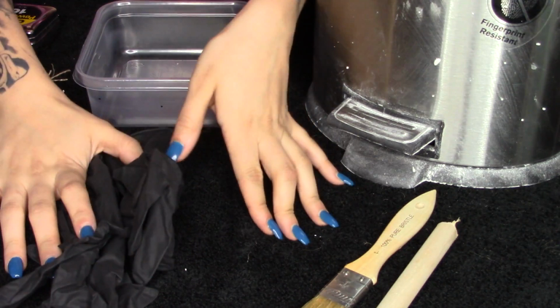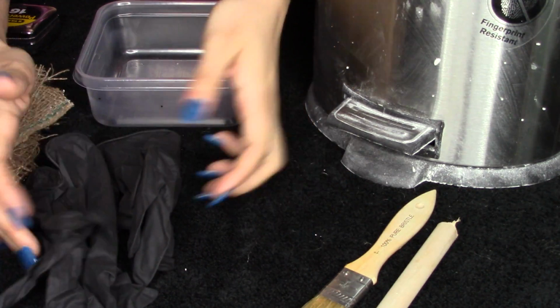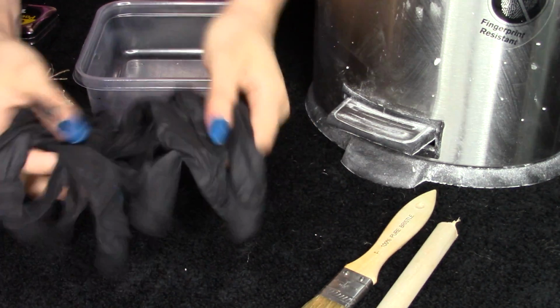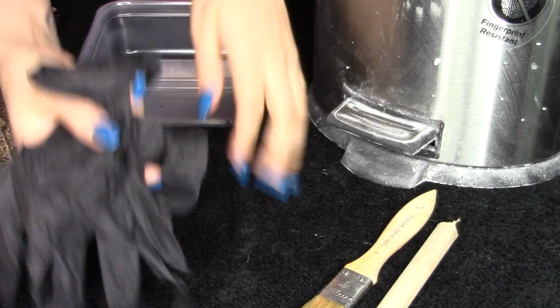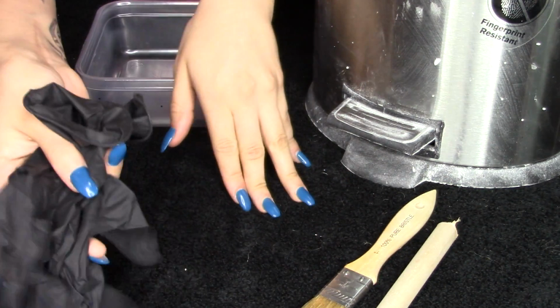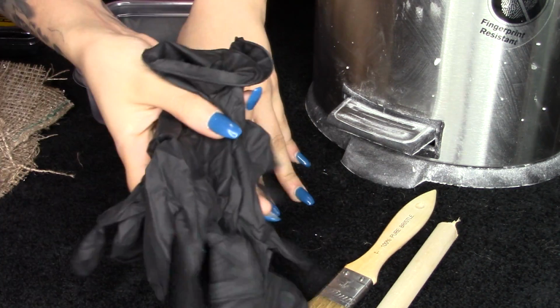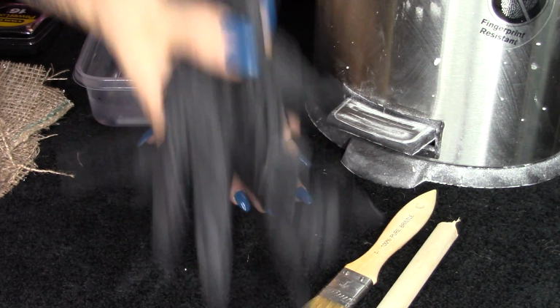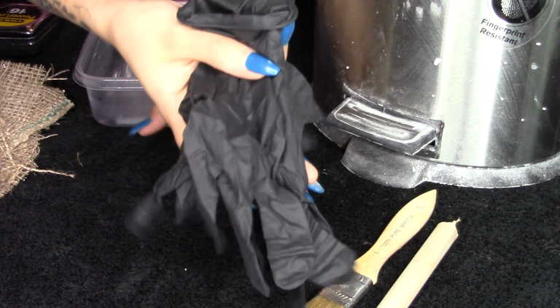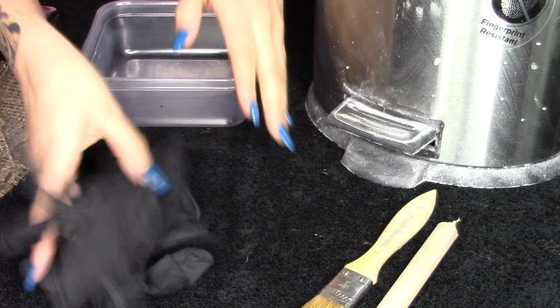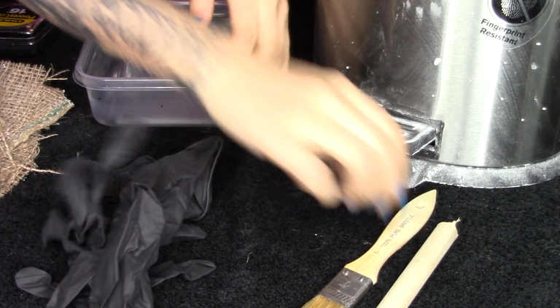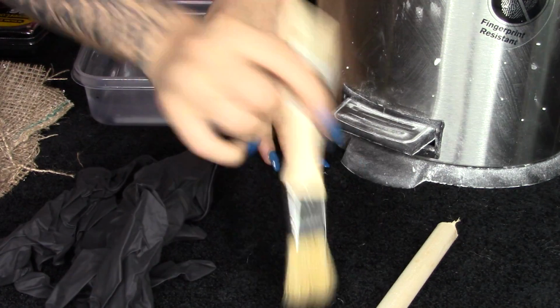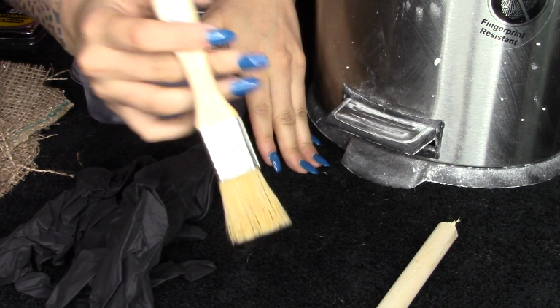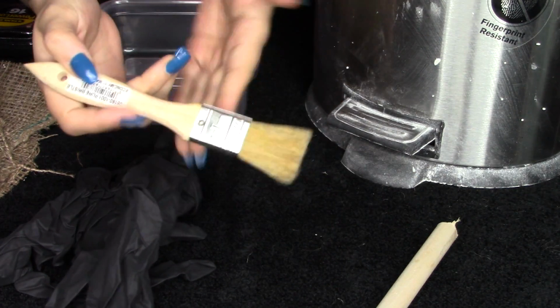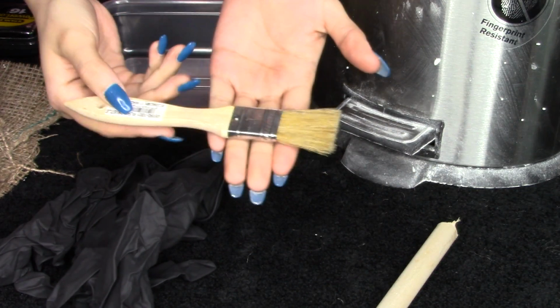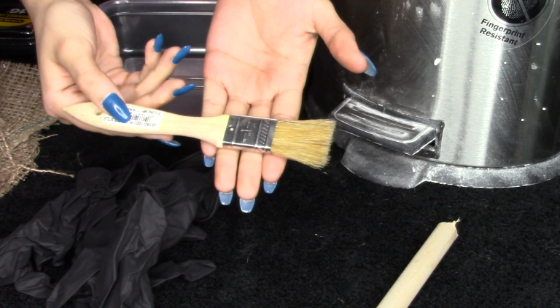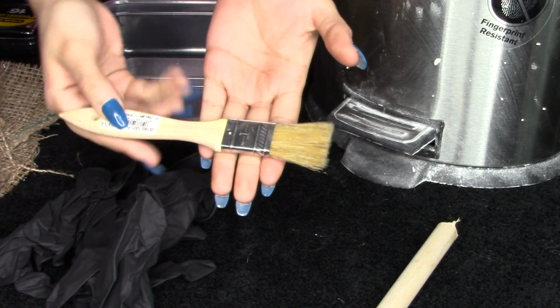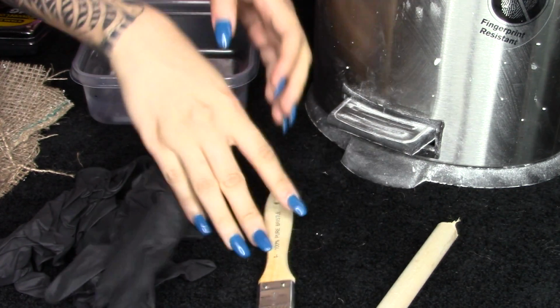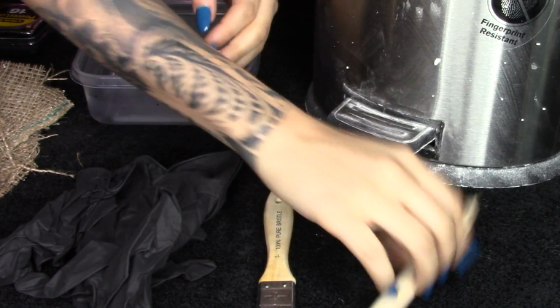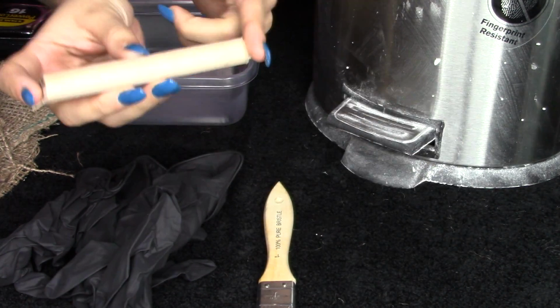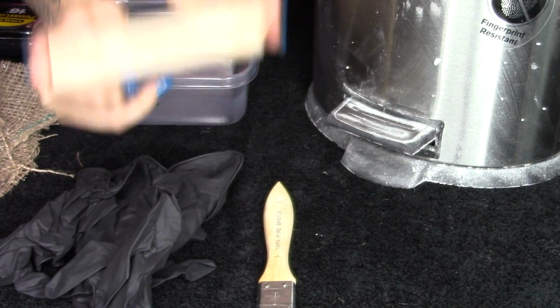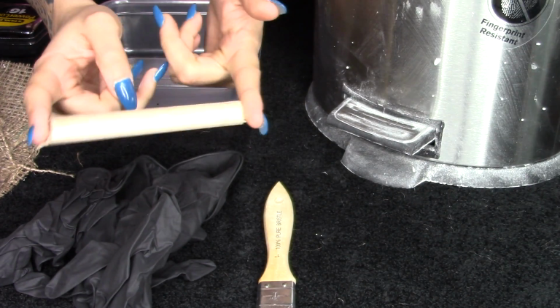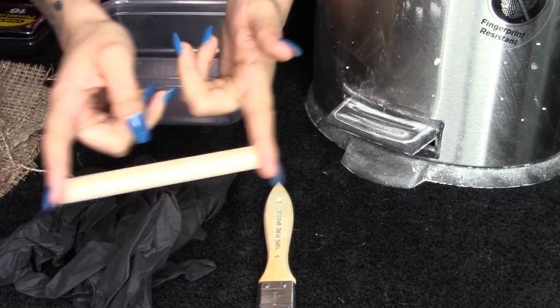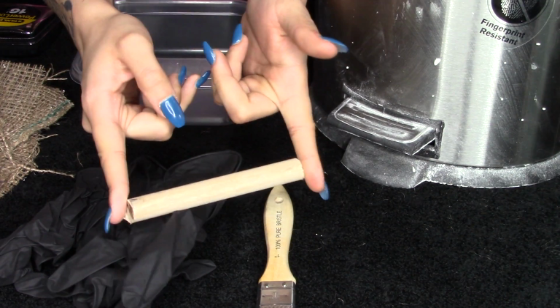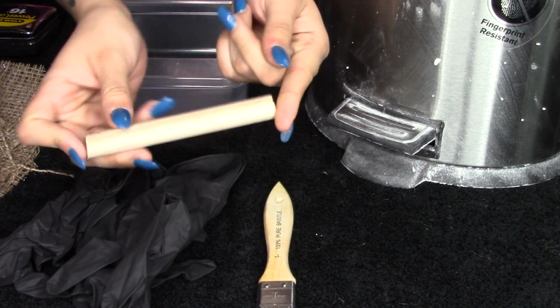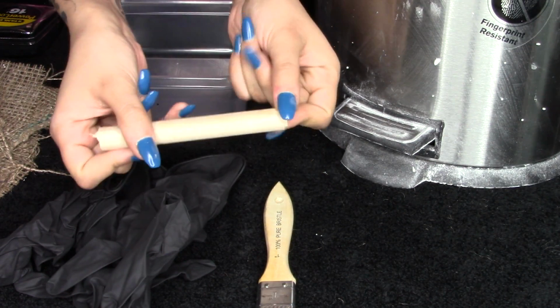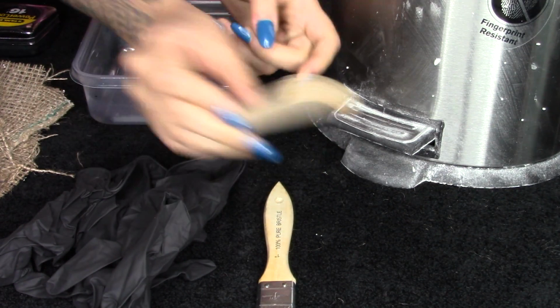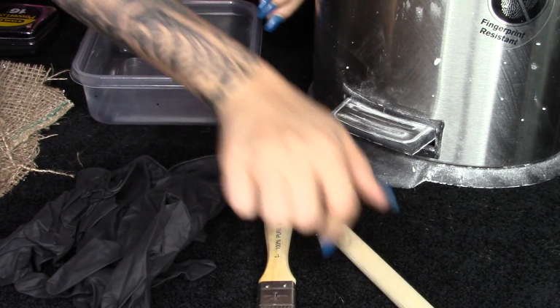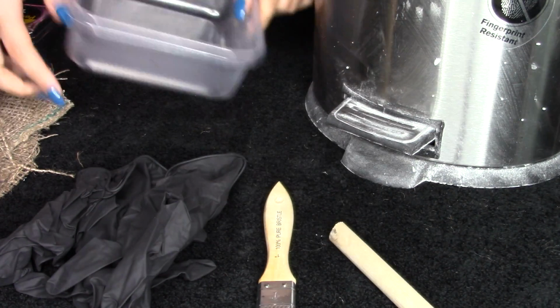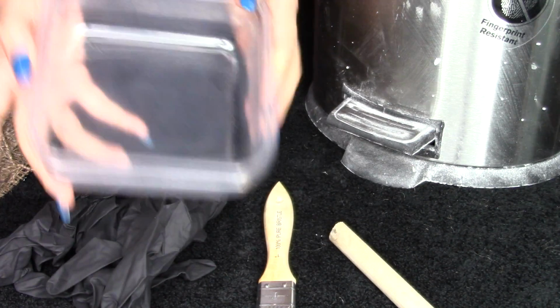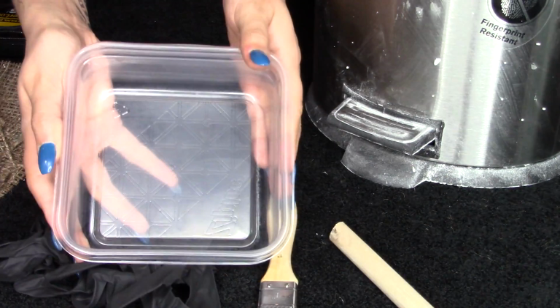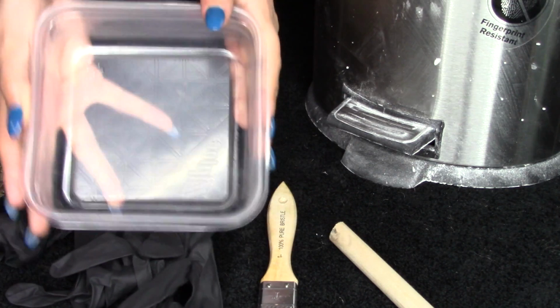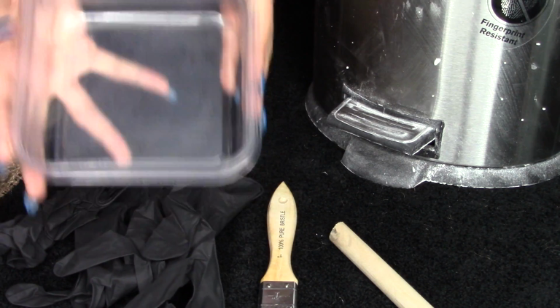First off you're going to need some gloves — this is to protect your hands from the Ultra Cal 30. You're going to need a 1-inch chip brush, and this is to apply the first coat. Also a 5/8-inch wooden dowel rod, which you can find at a Lowe's or Home Depot.